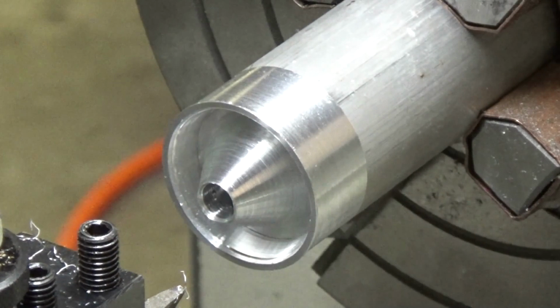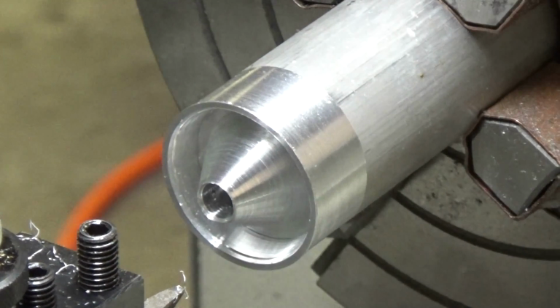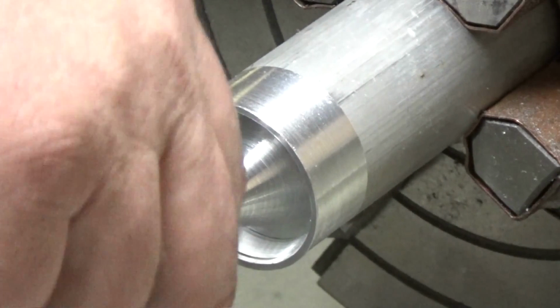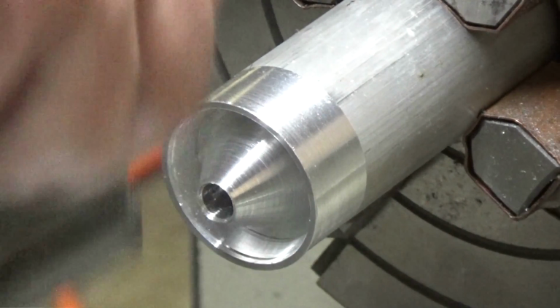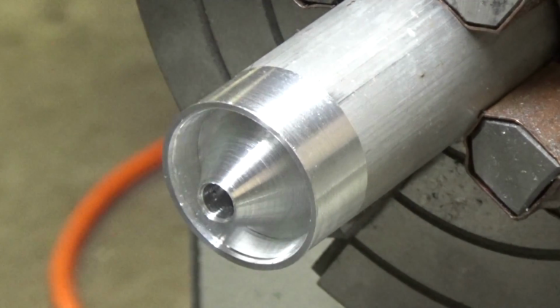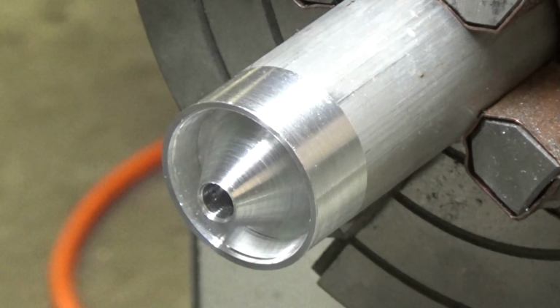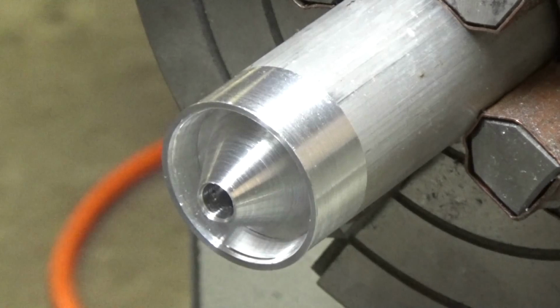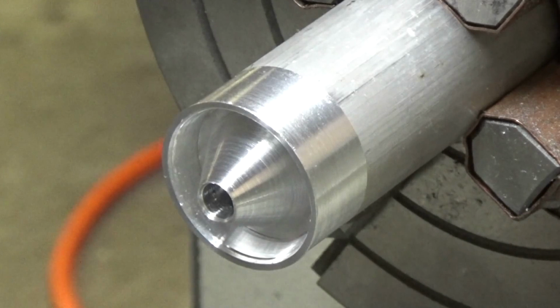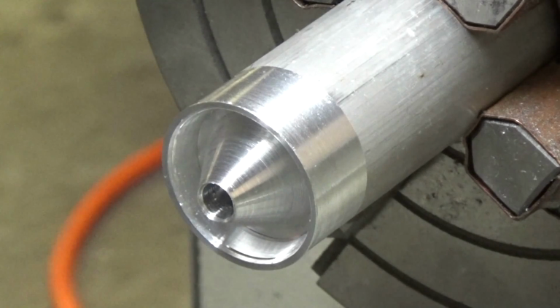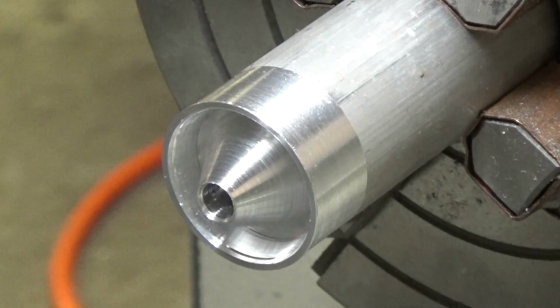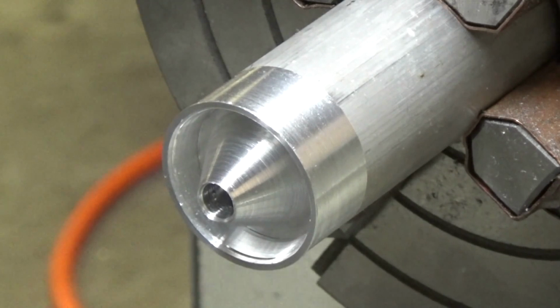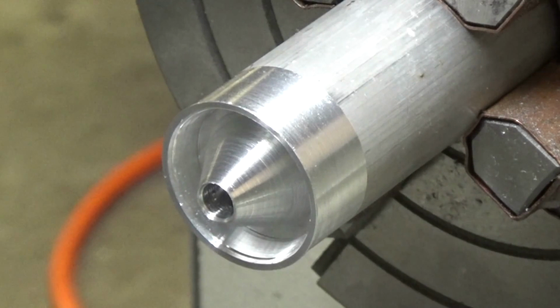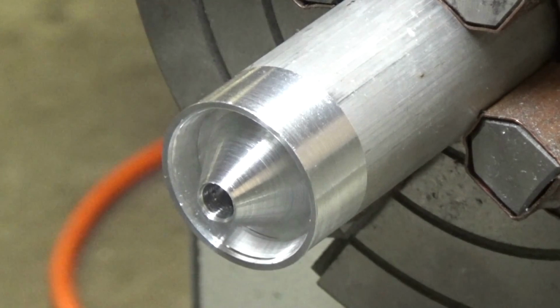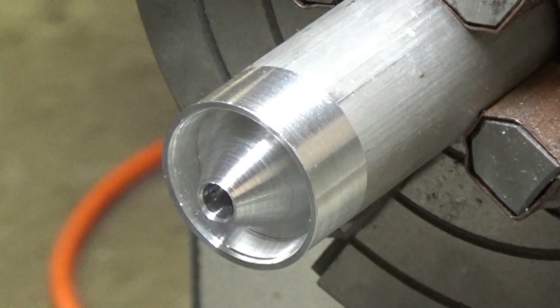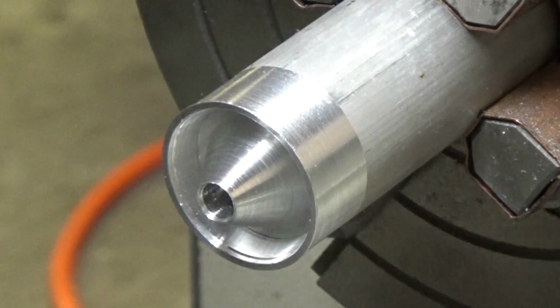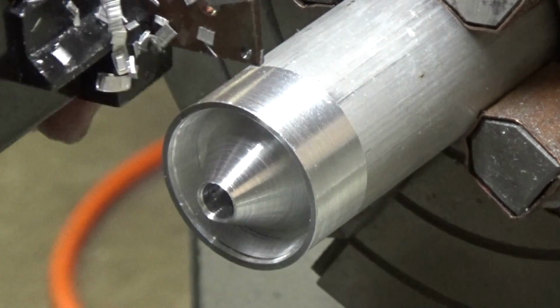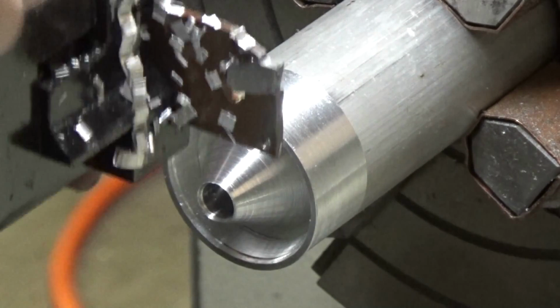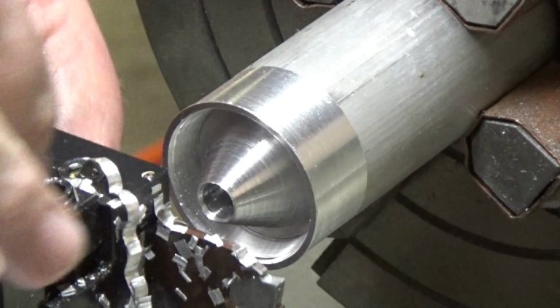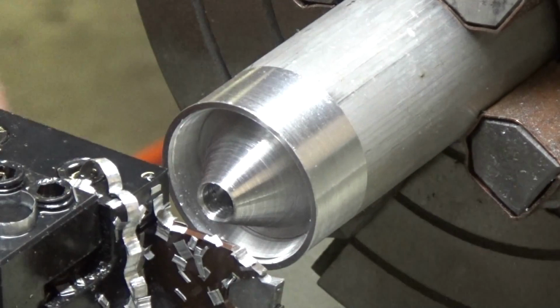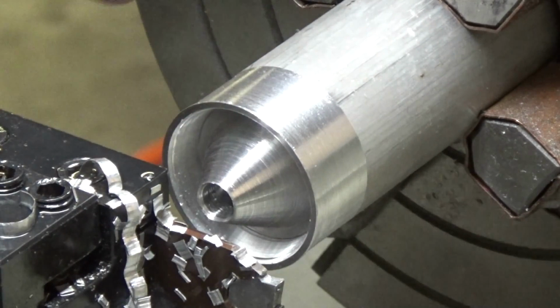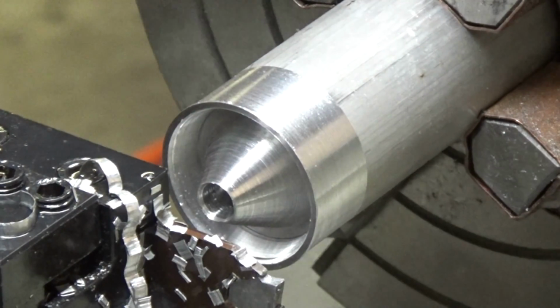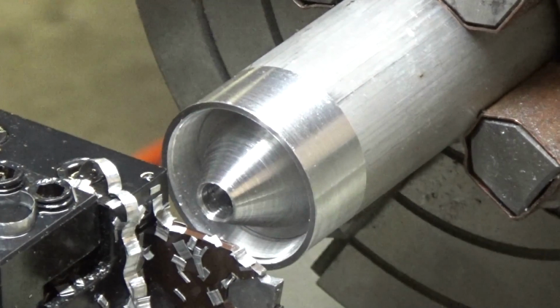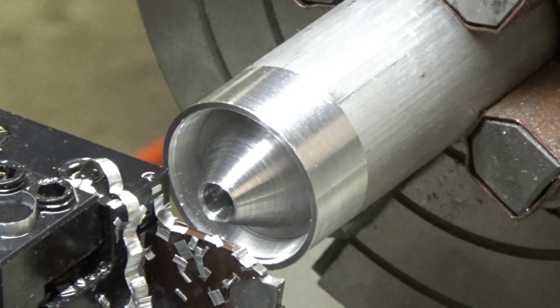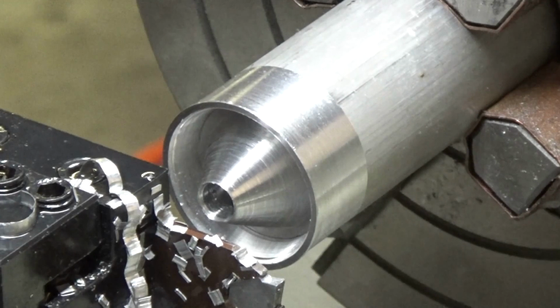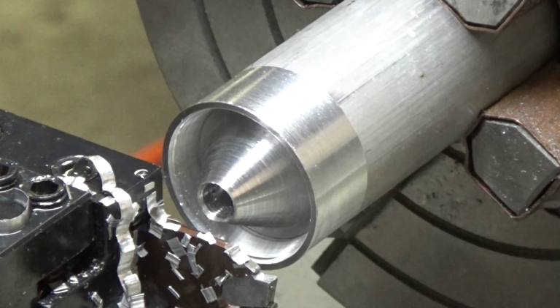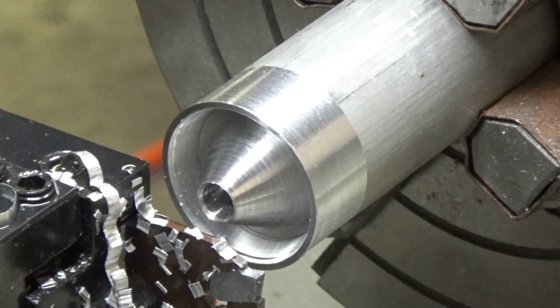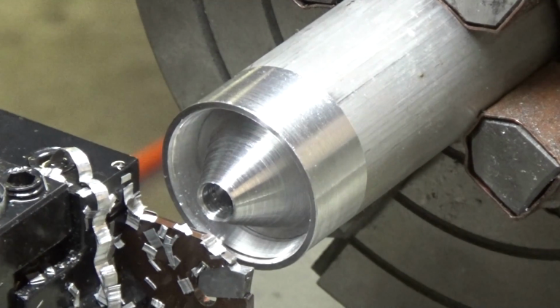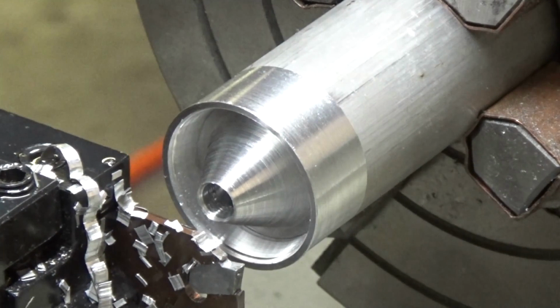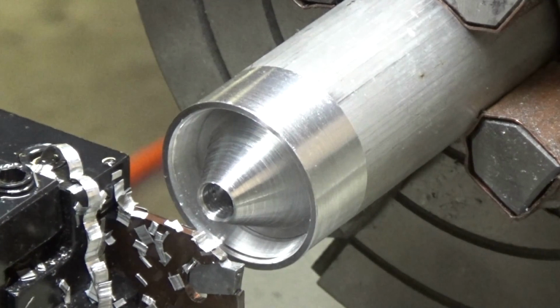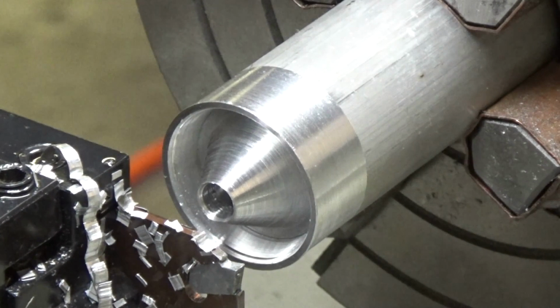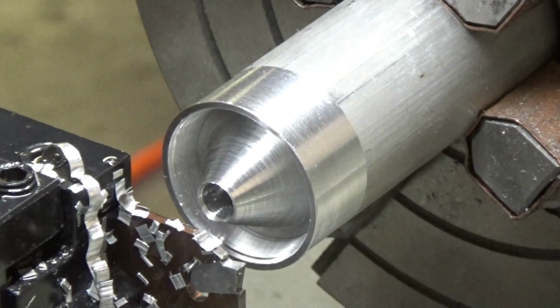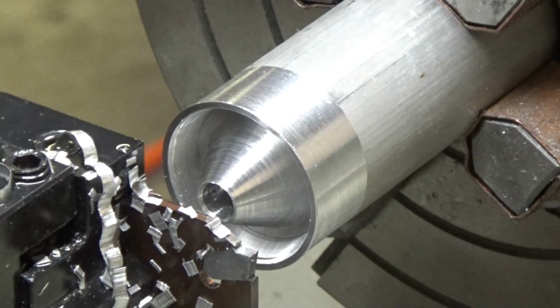We've got the cone the way we need it — got it deep enough. Then we're going to part it off. After parting it off, we'll spin it around in the lathe and hollow out the other side of it.